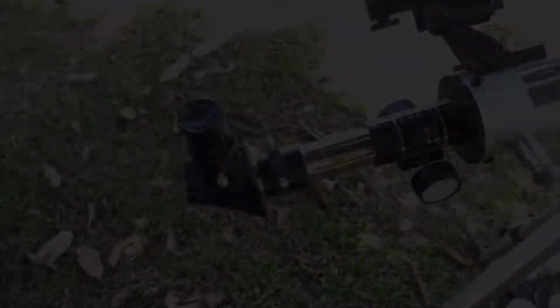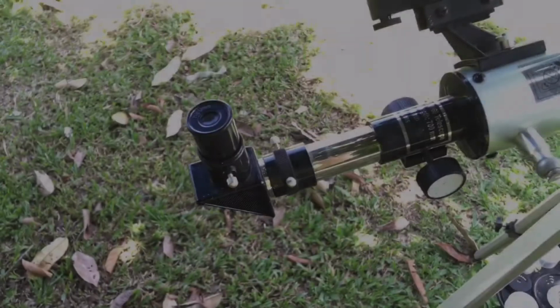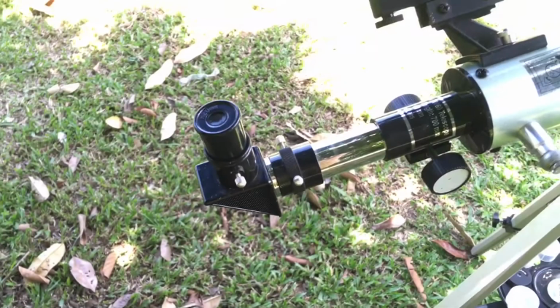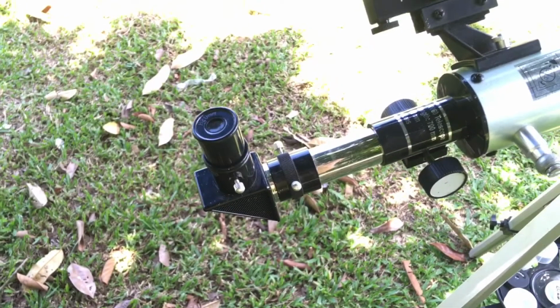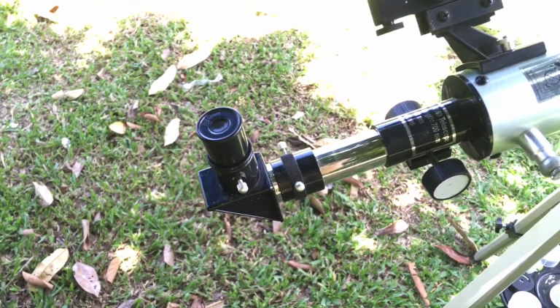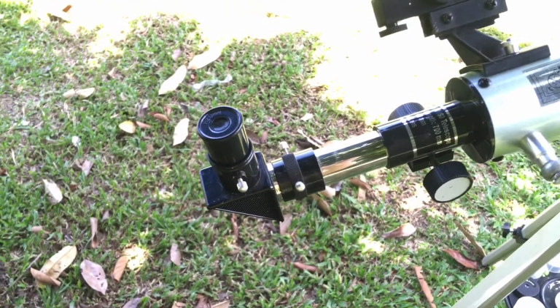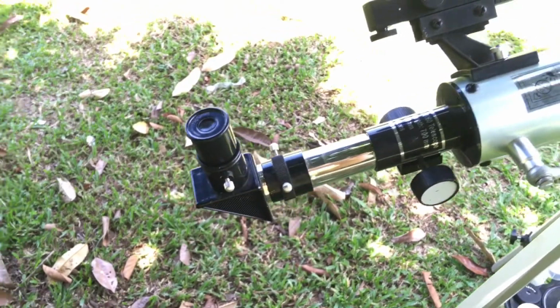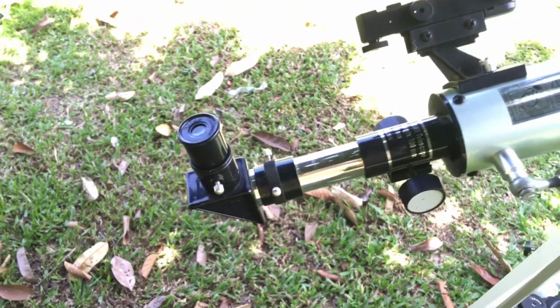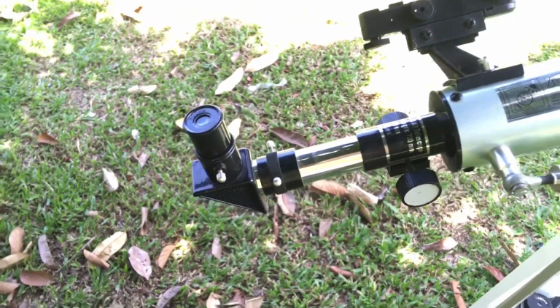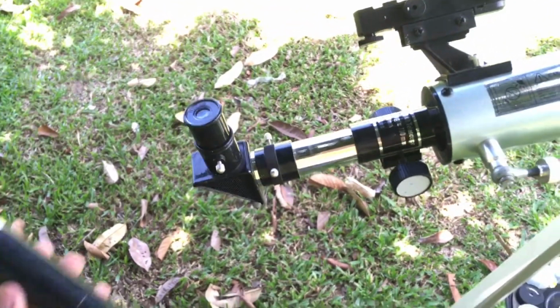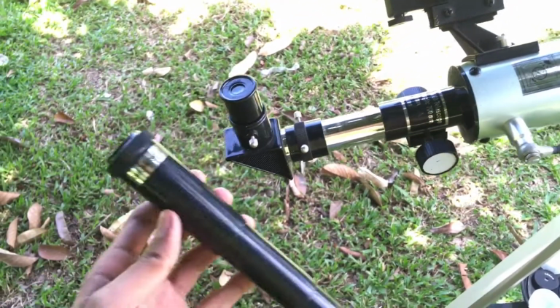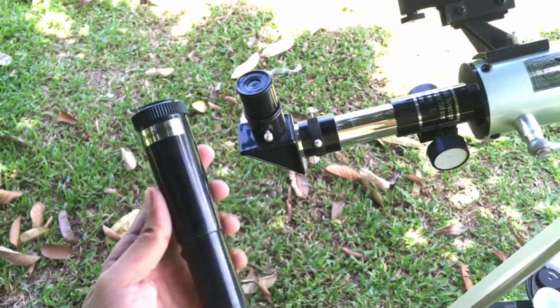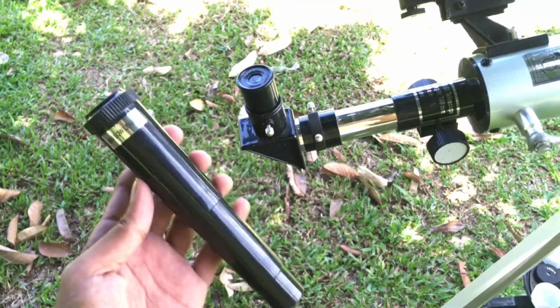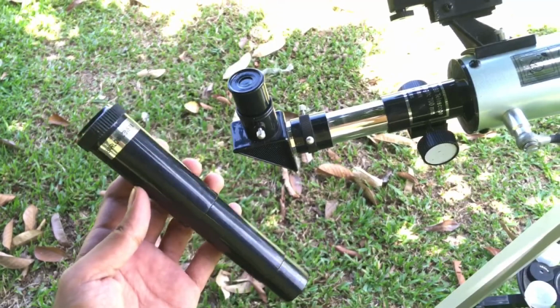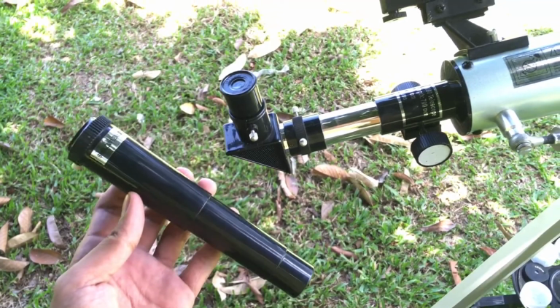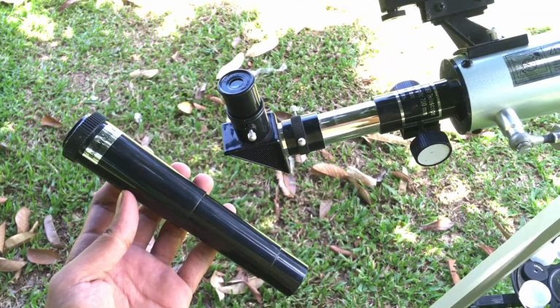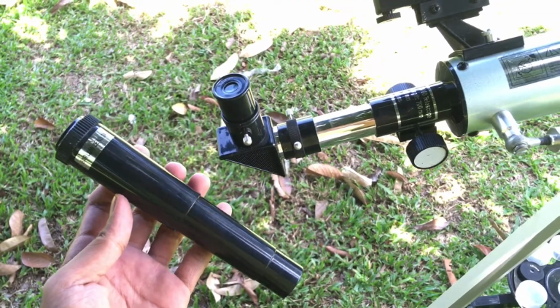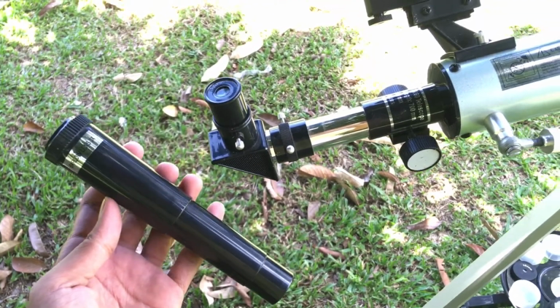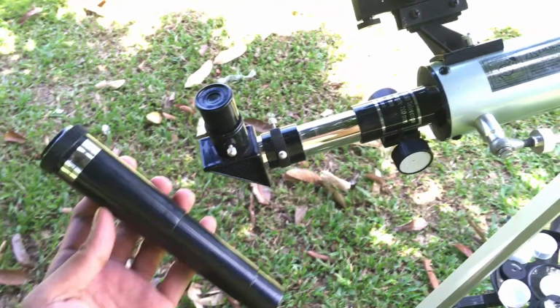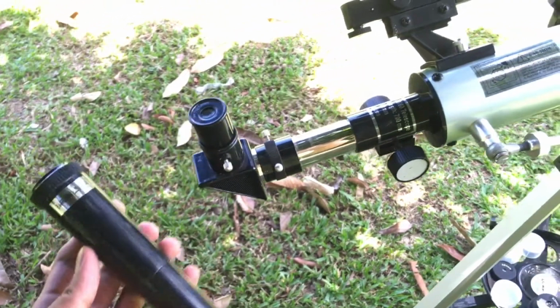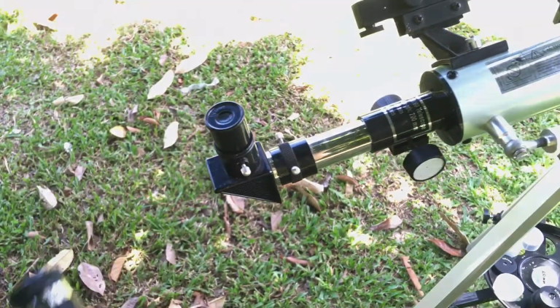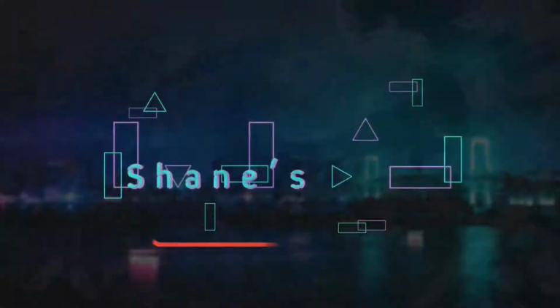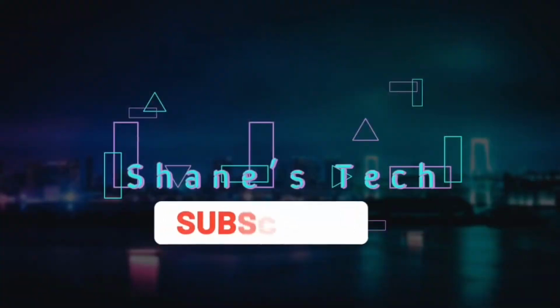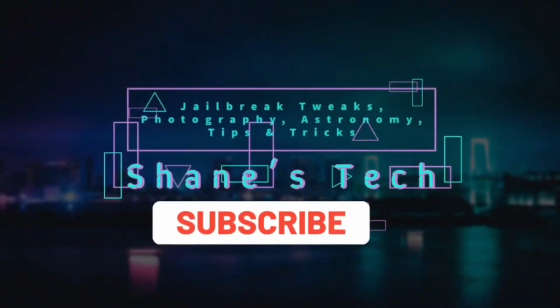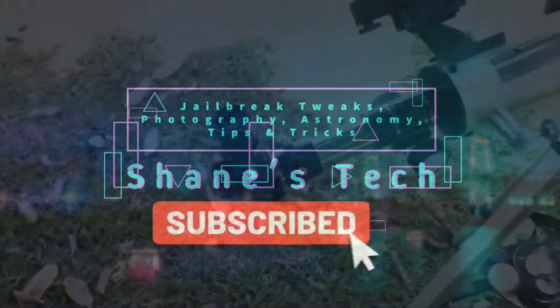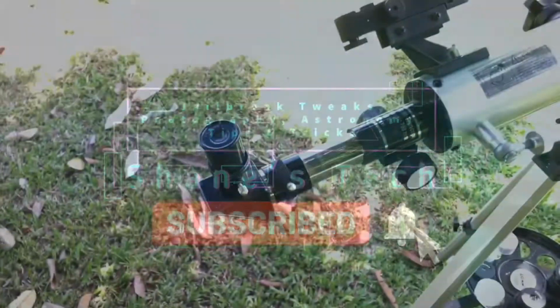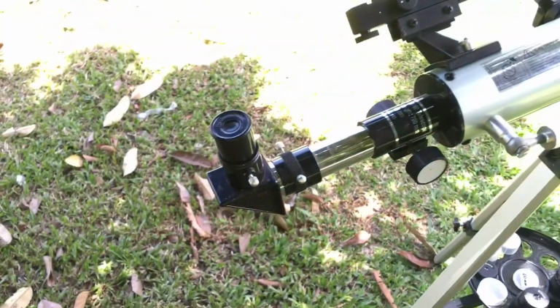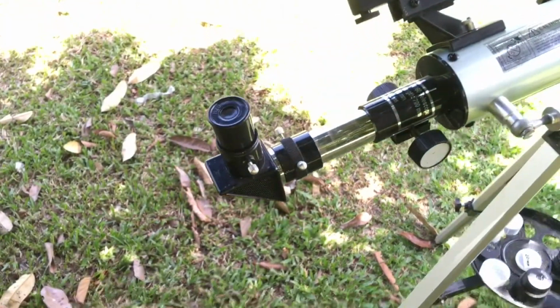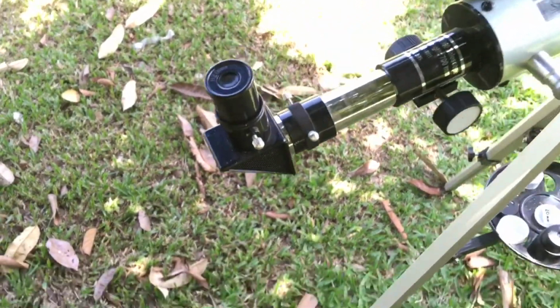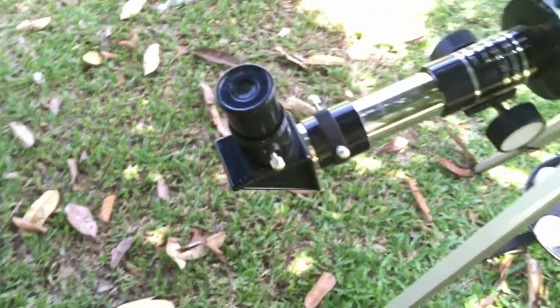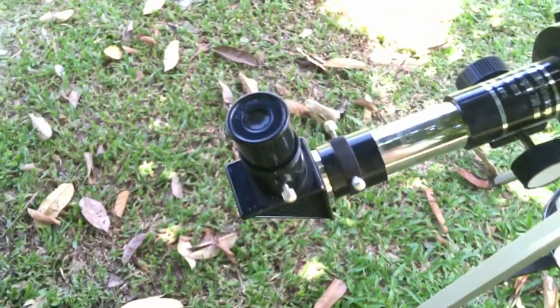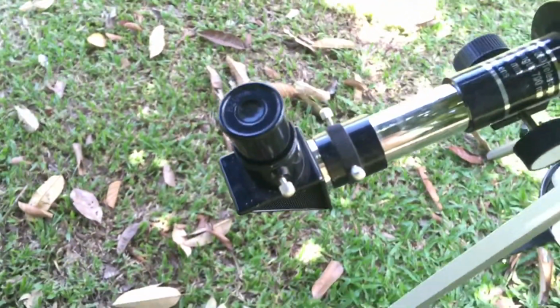Hey guys, welcome back to my channel. In this video I'm going to teach you how to use your 3x Barlow lens with your f760 telescope. Without any further ado, let's get started. So I have here a 20 millimeter eyepiece which I'm going to use in this video.